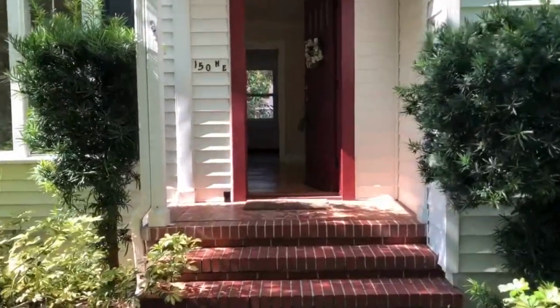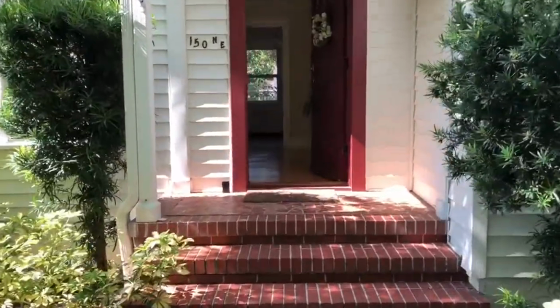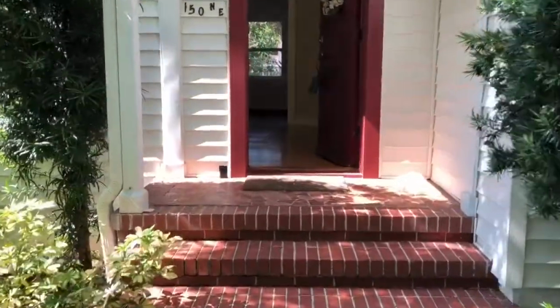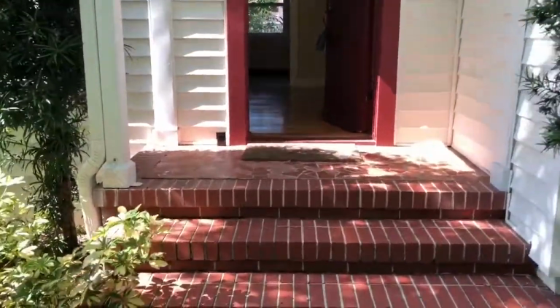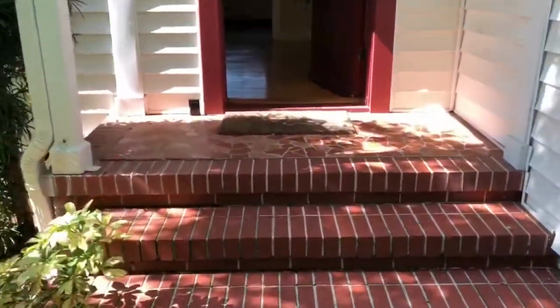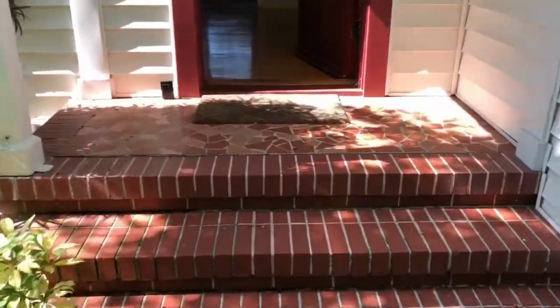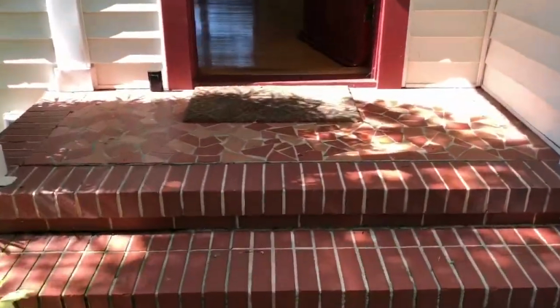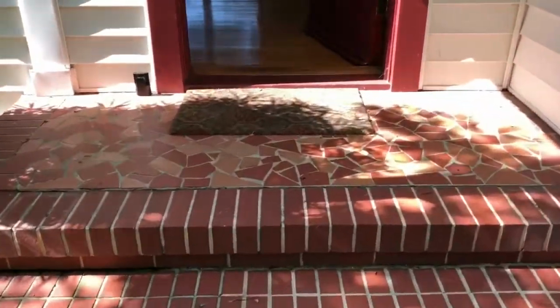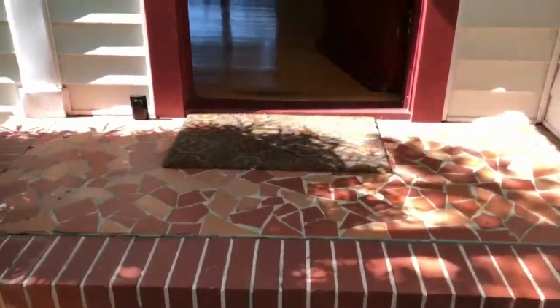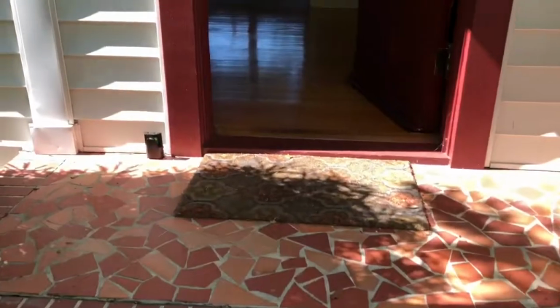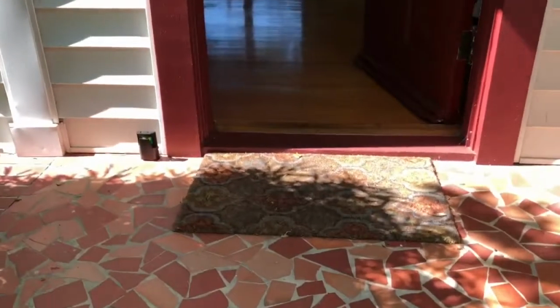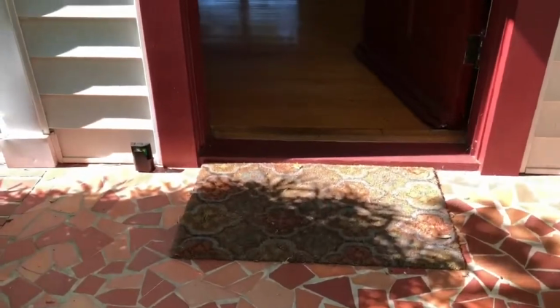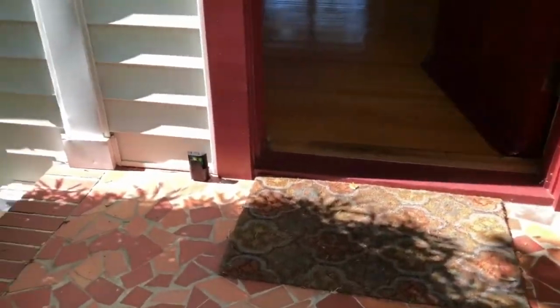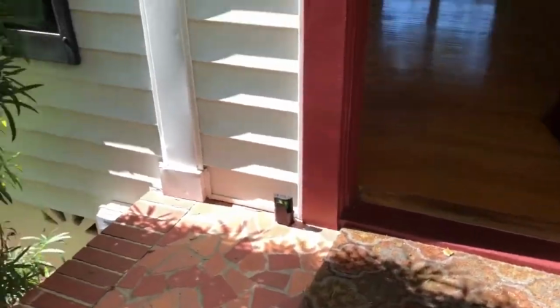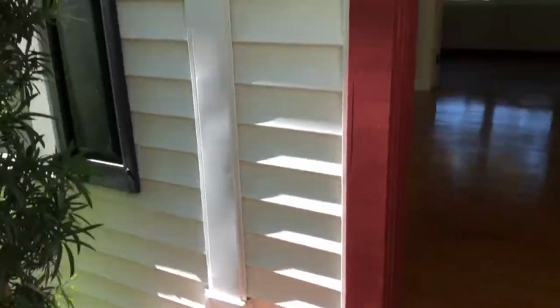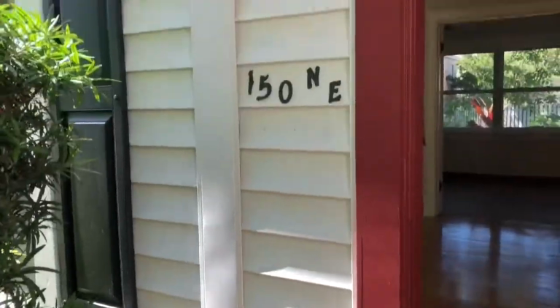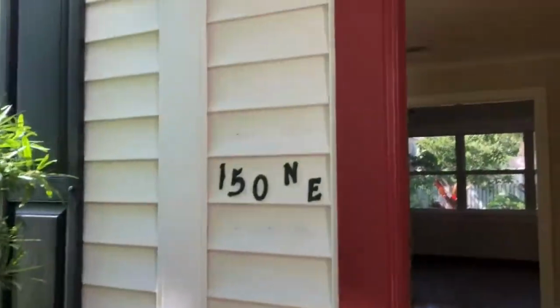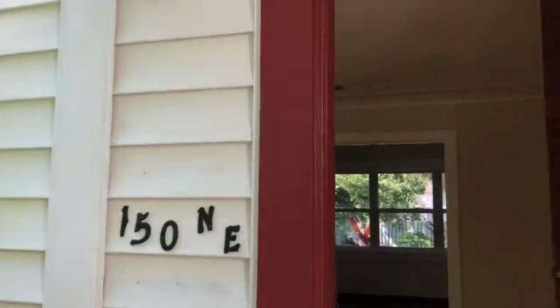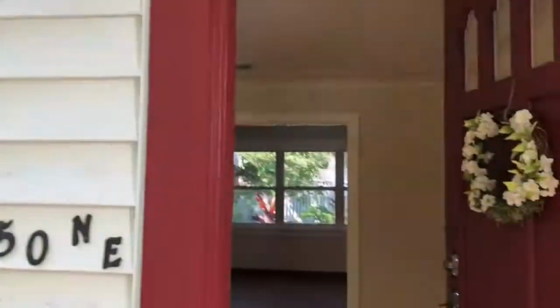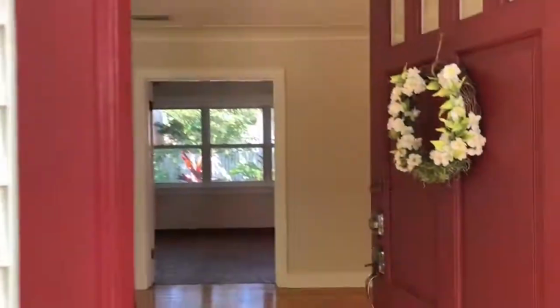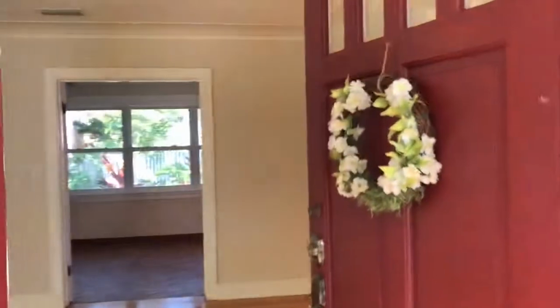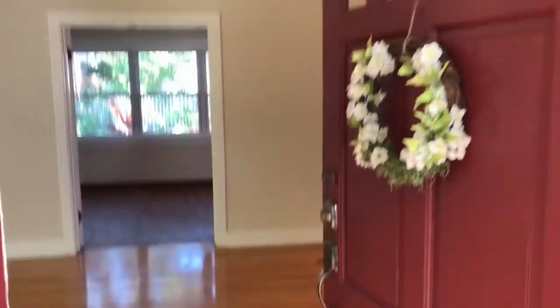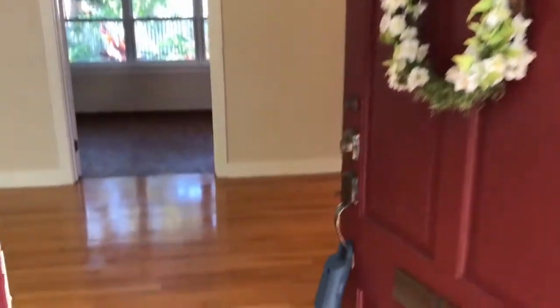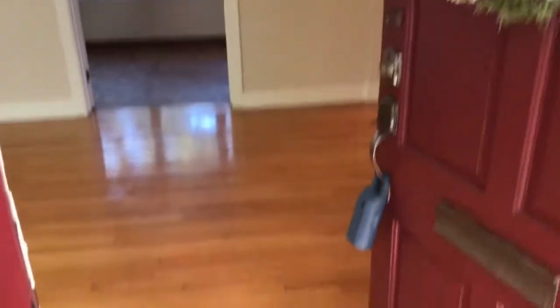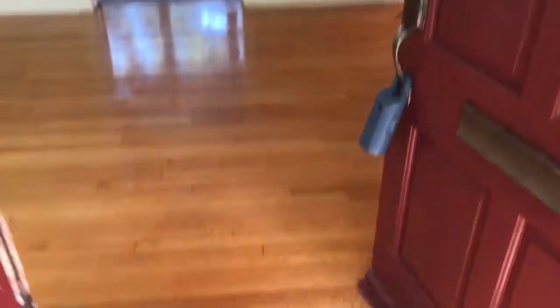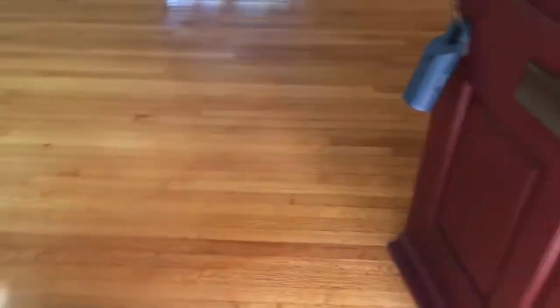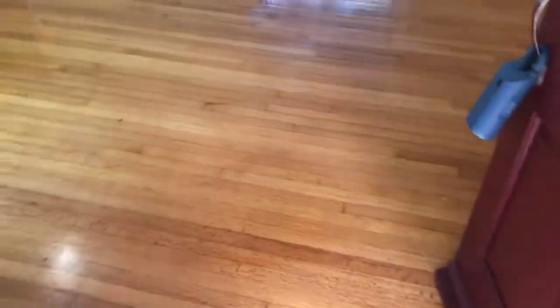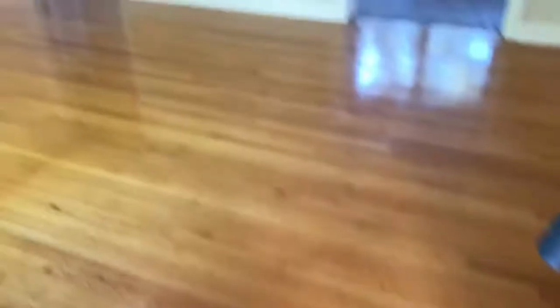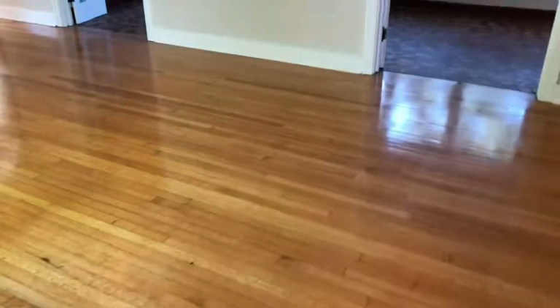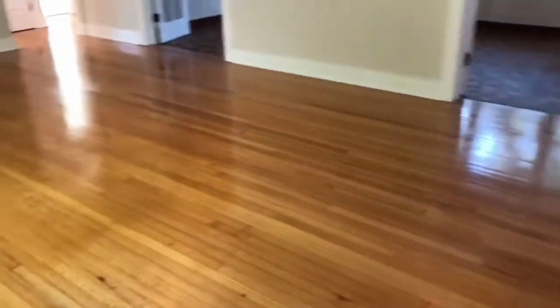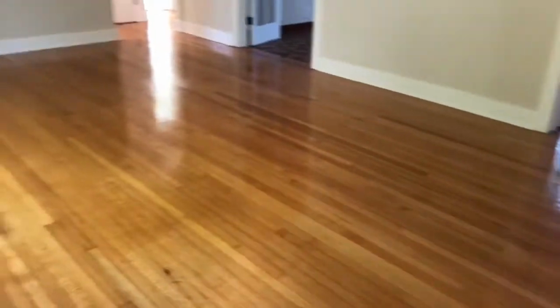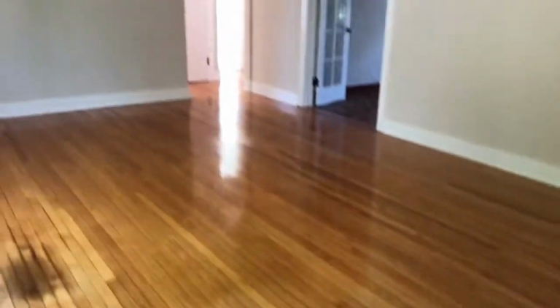So we have this cracked Cuban tile on the porch, and you'll see it again in the sunroom. And these are the original wood floors from 1946.